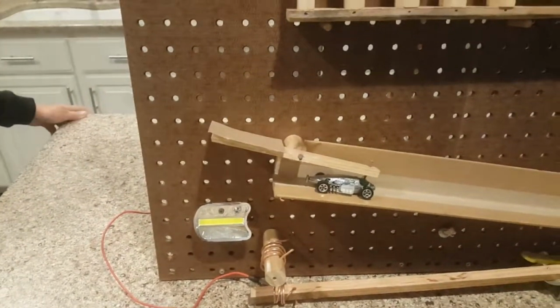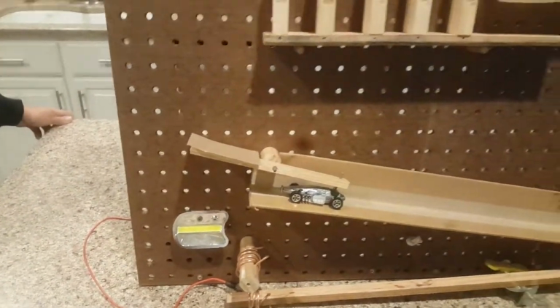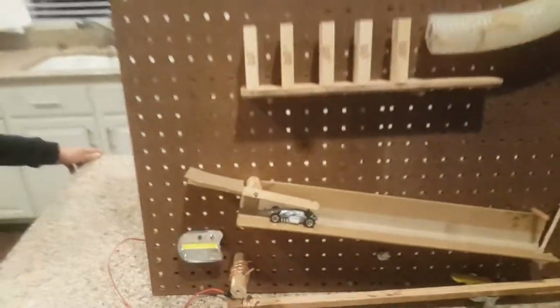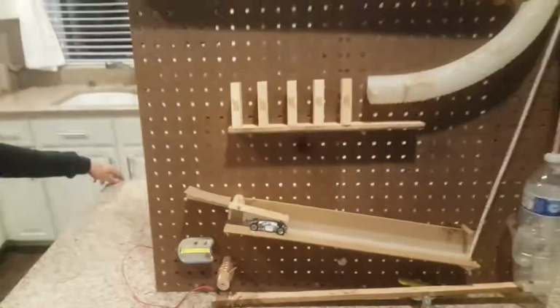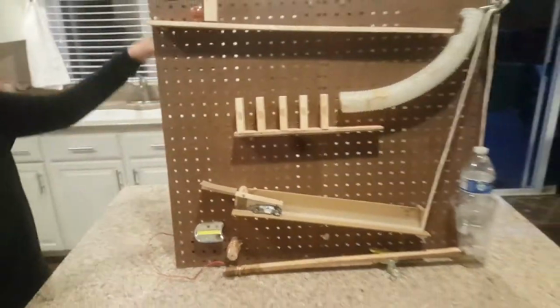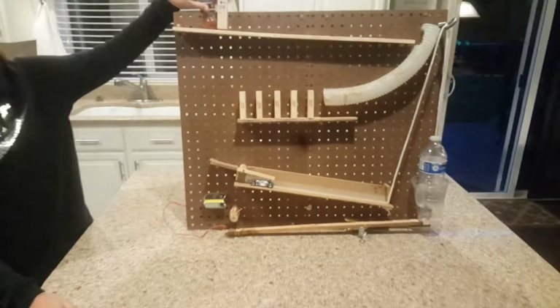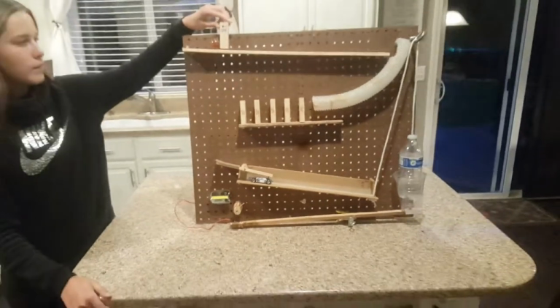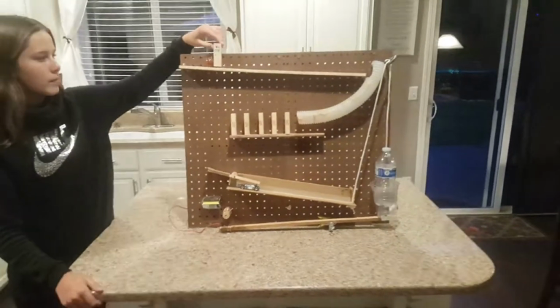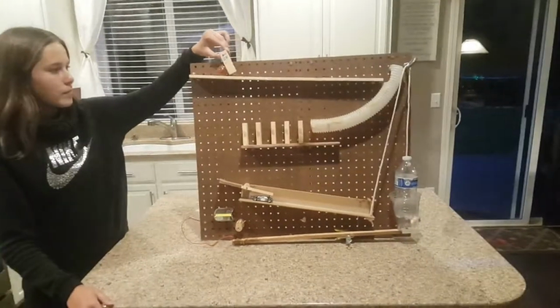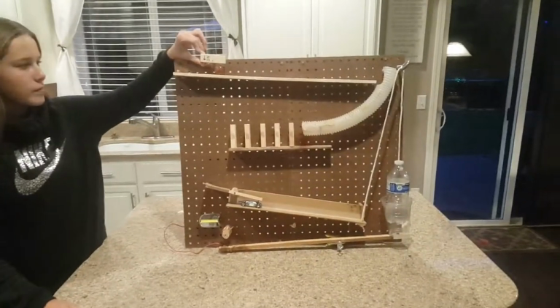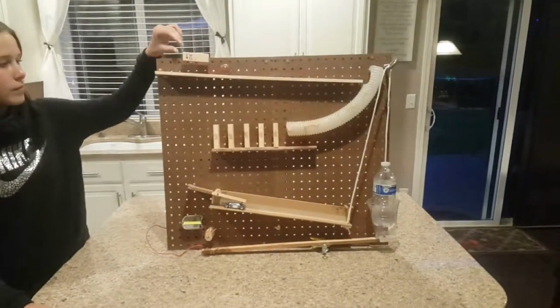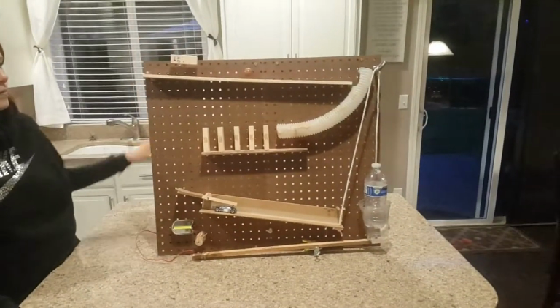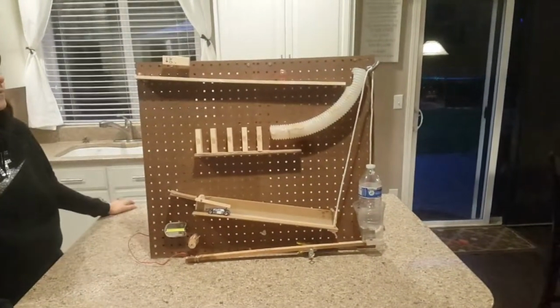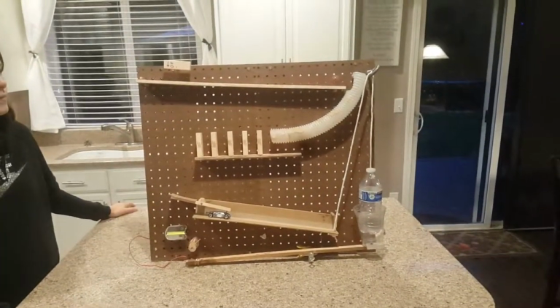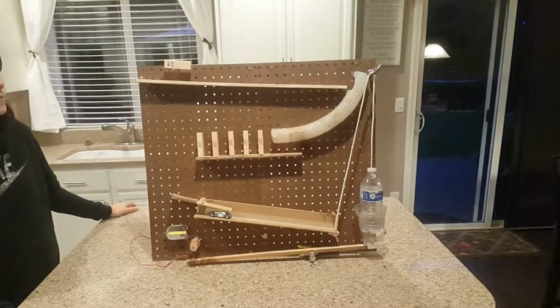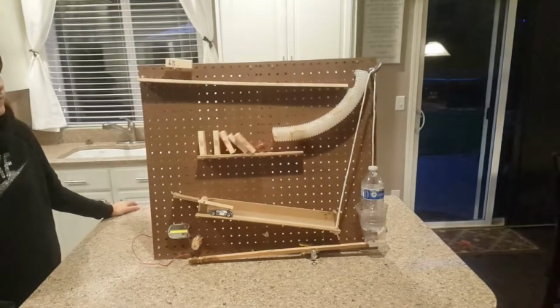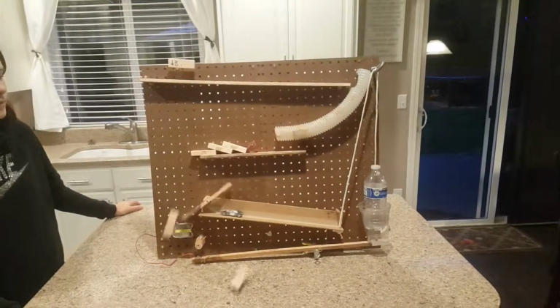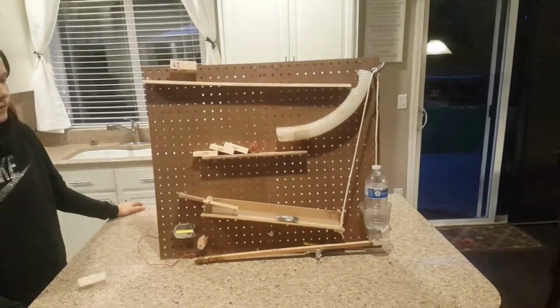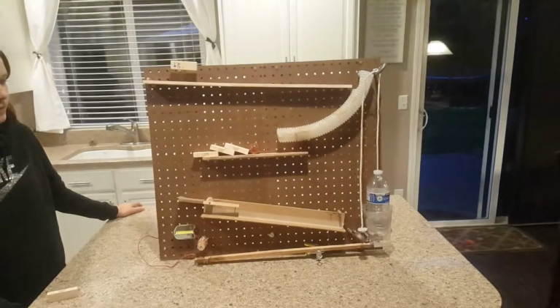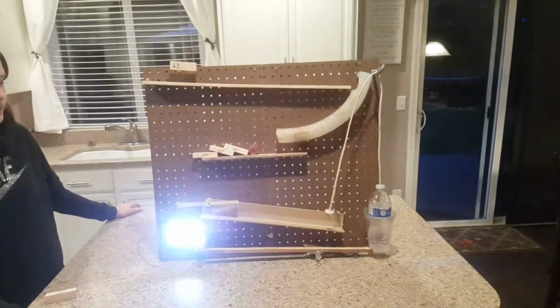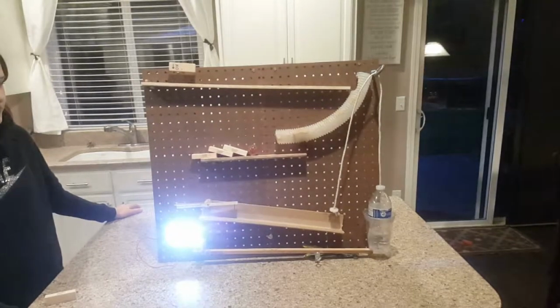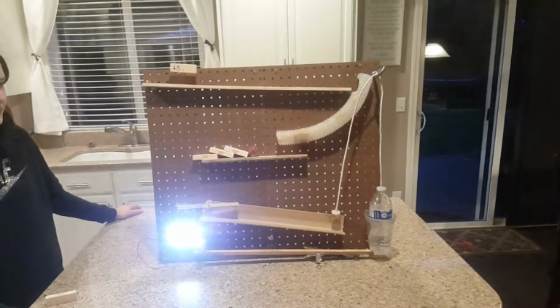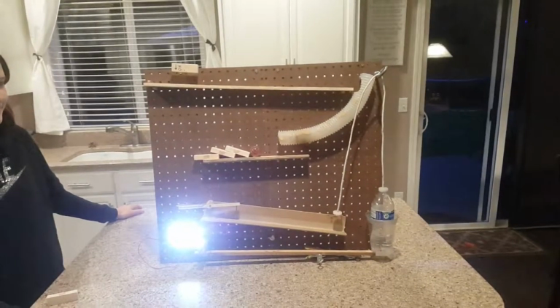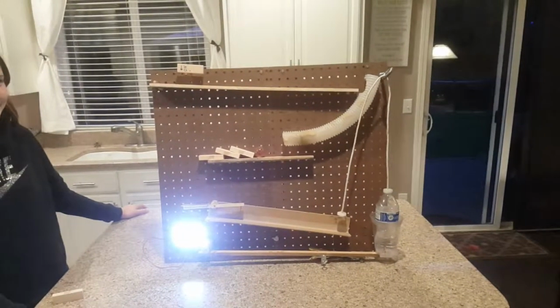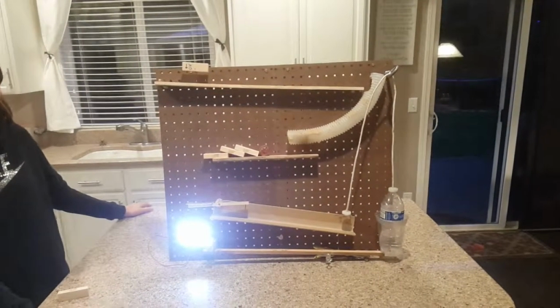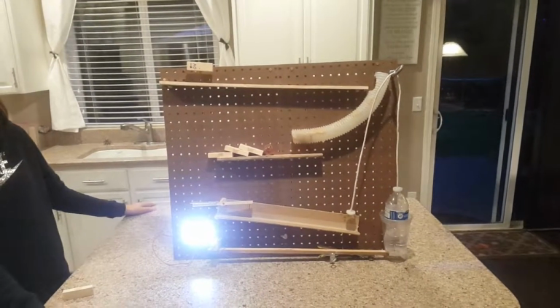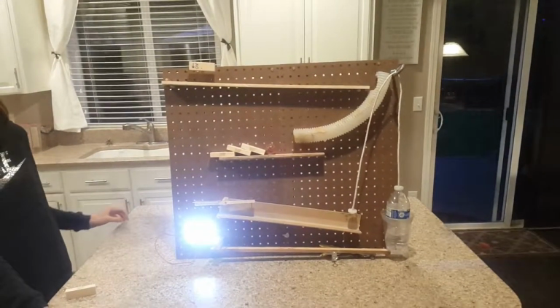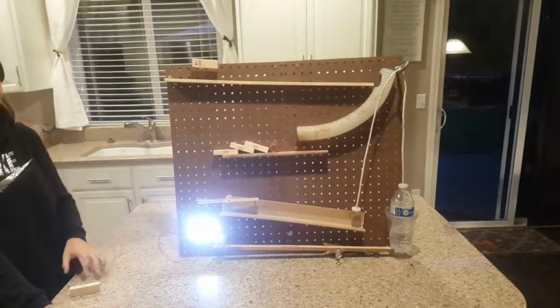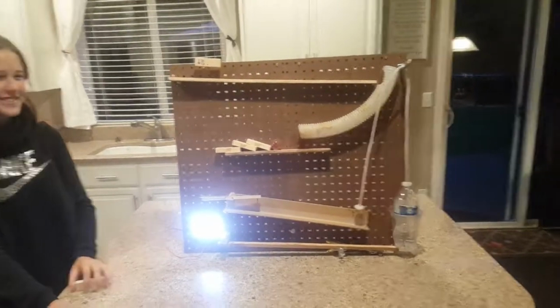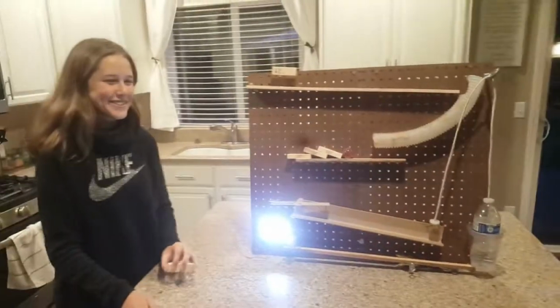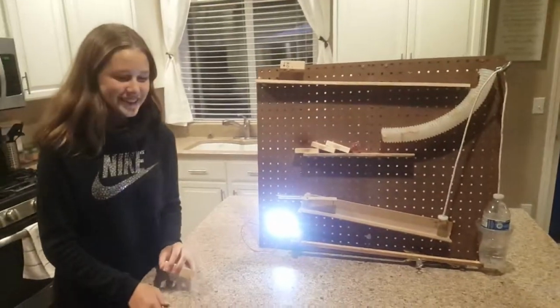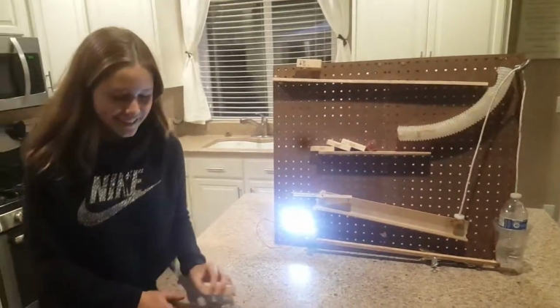Let's see how it works — go ahead, Kayla. We got light! Nice job, Kayla.